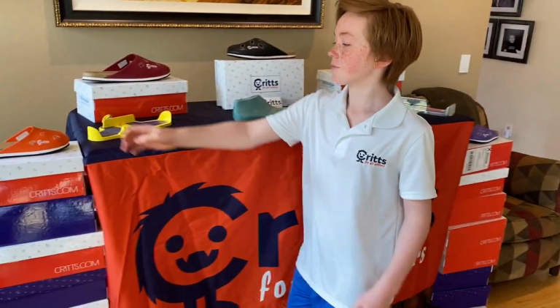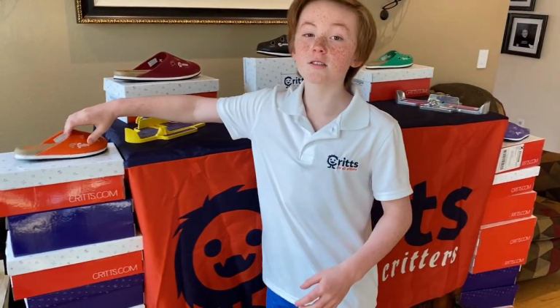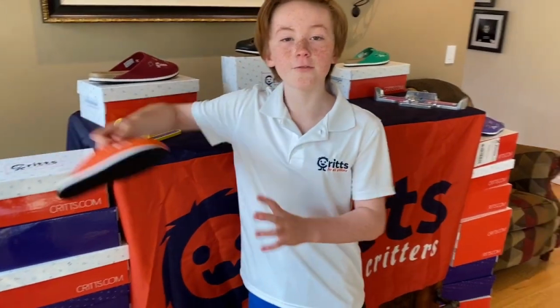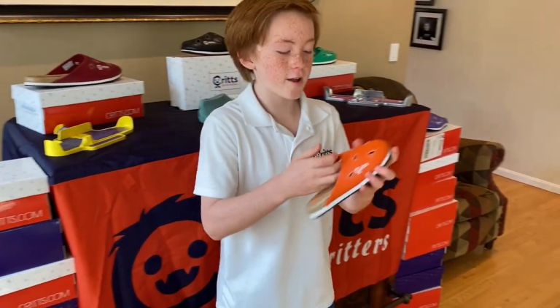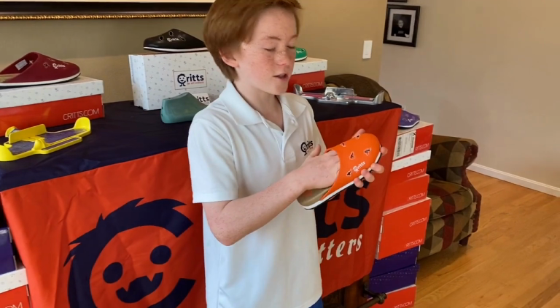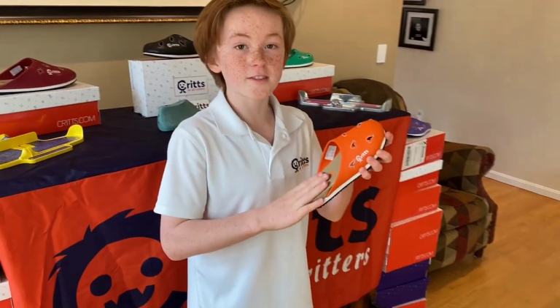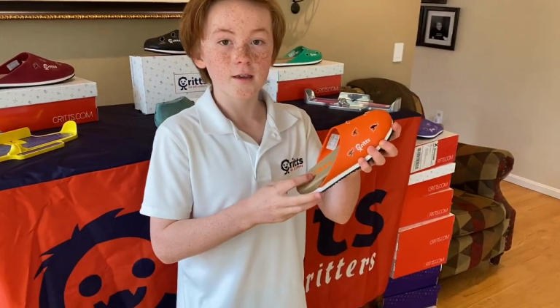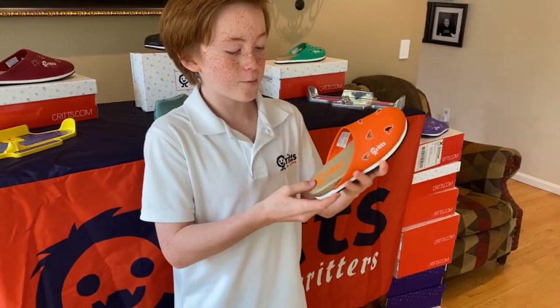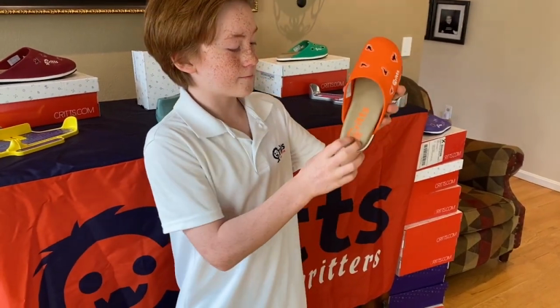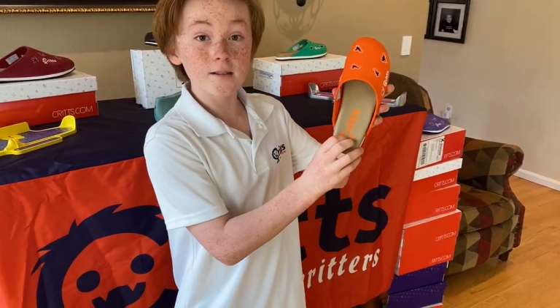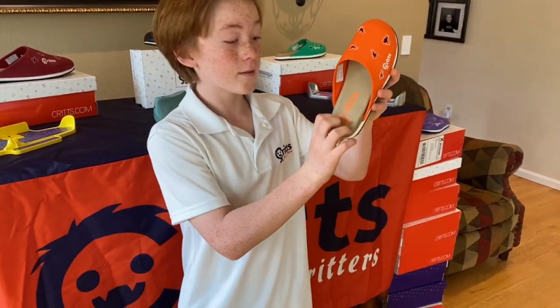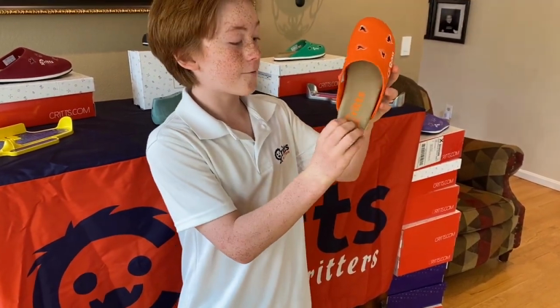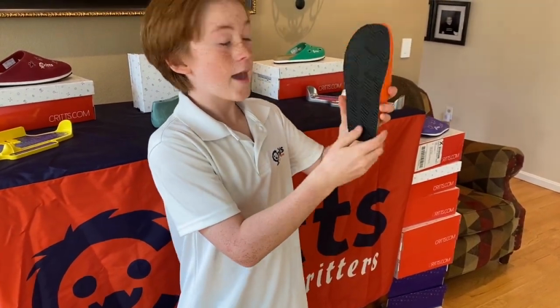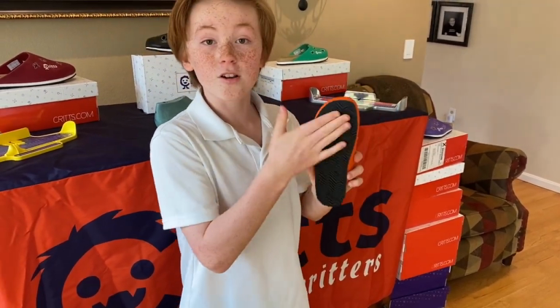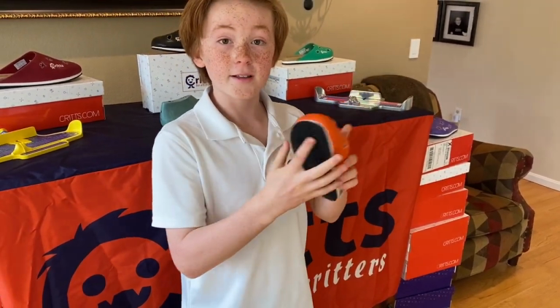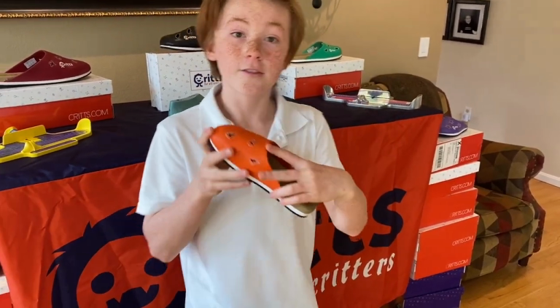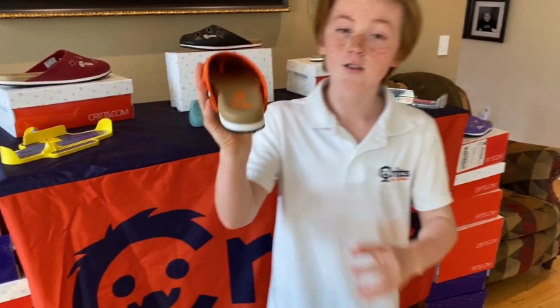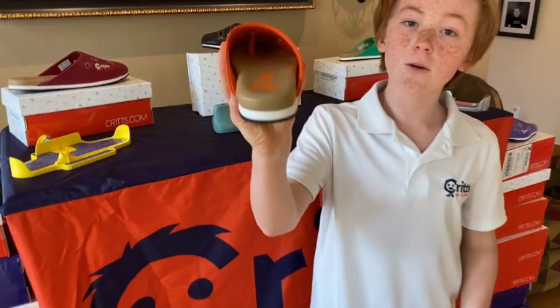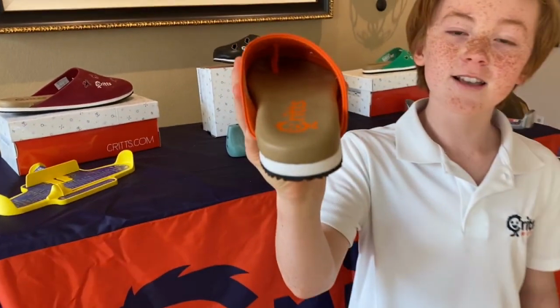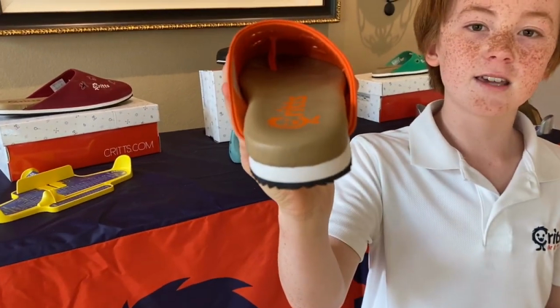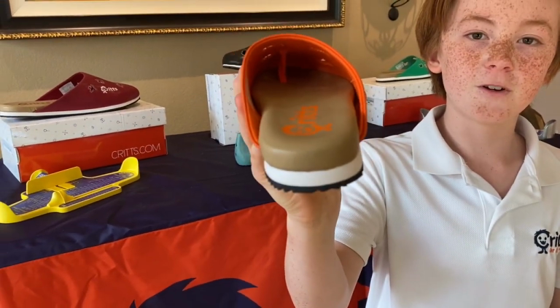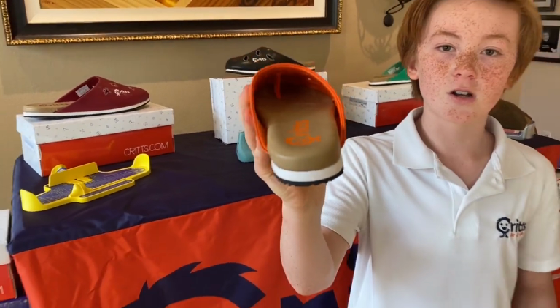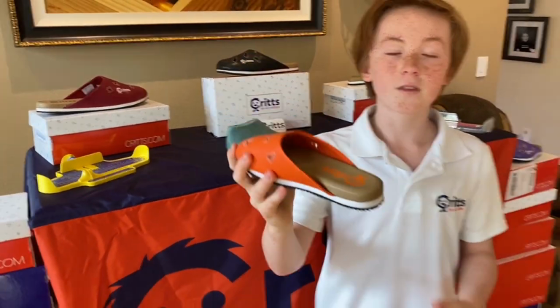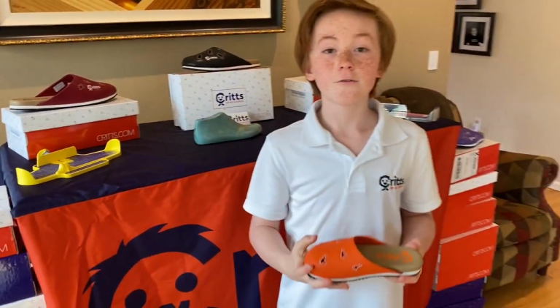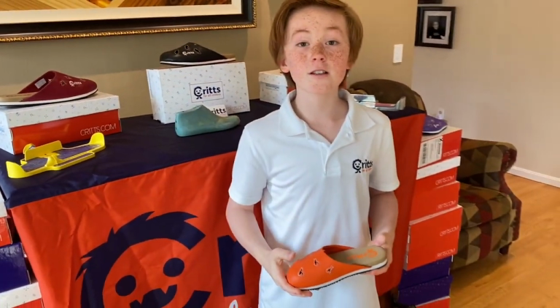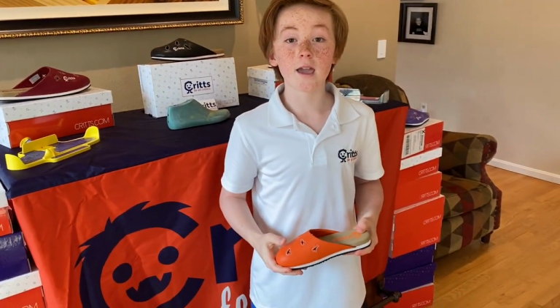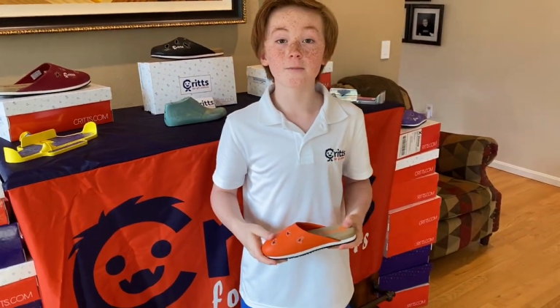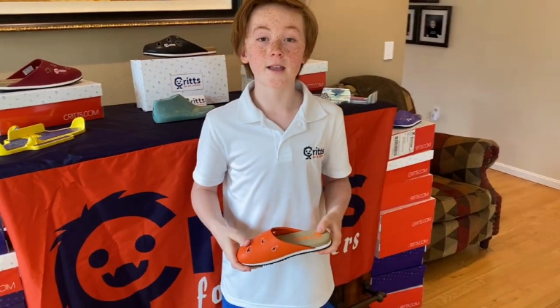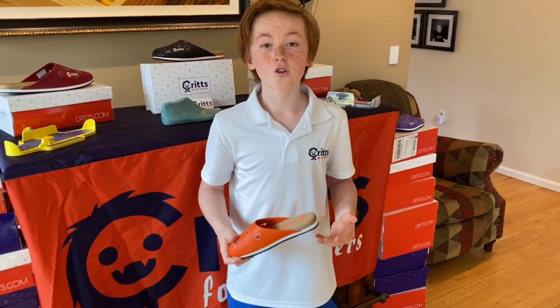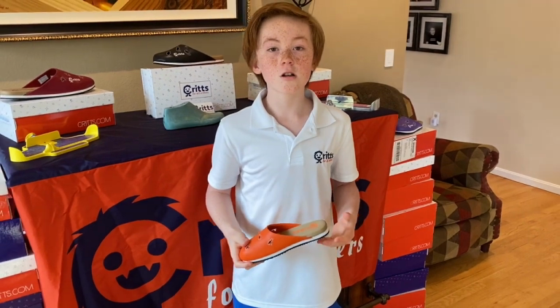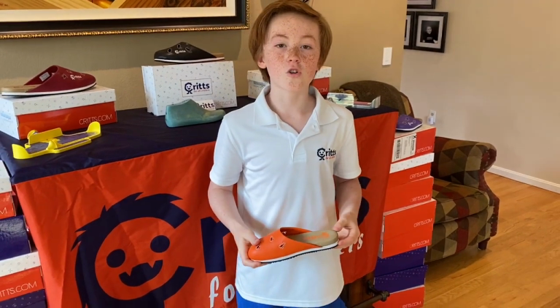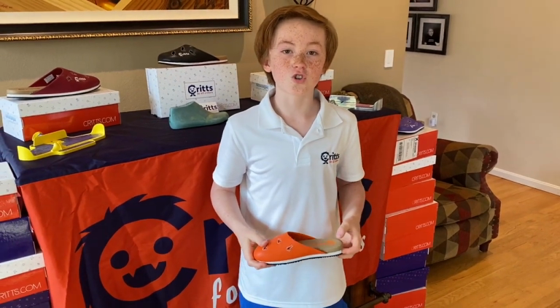You can slip the Flip Crit on and off with ease, and it provides maximum comfort and grippiness. There's also a toe bar inside to keep your foot secure. Flip Crits was named after my nickname, Critter, or Crit for short.